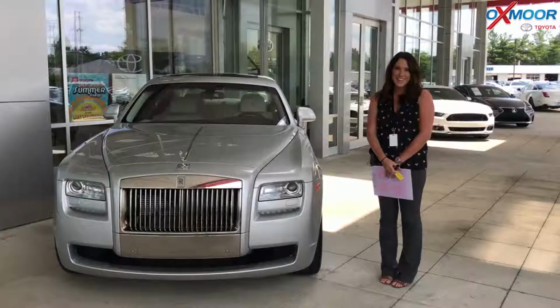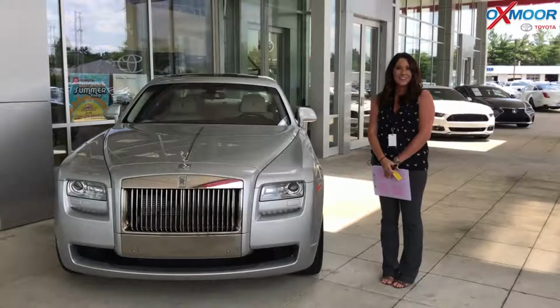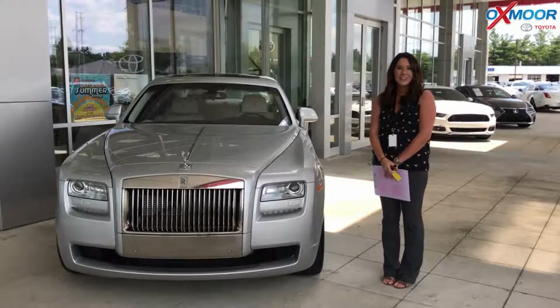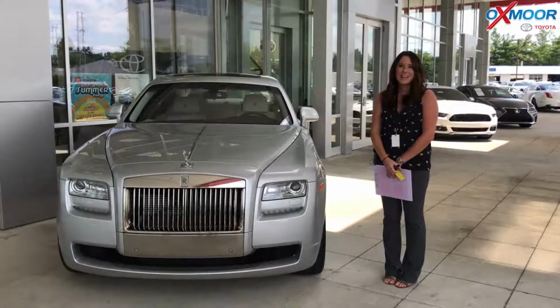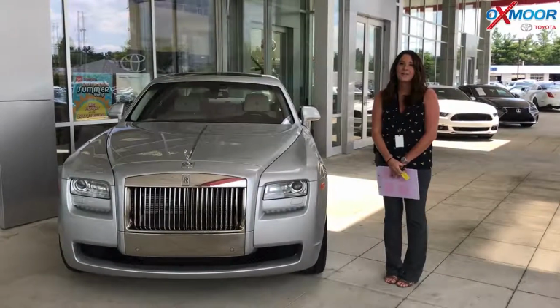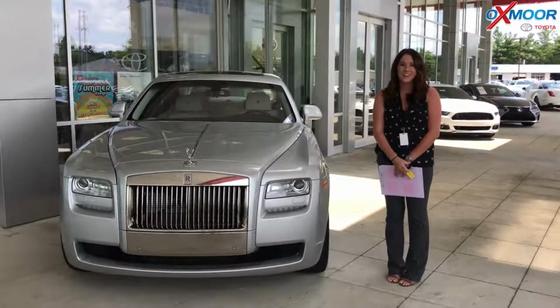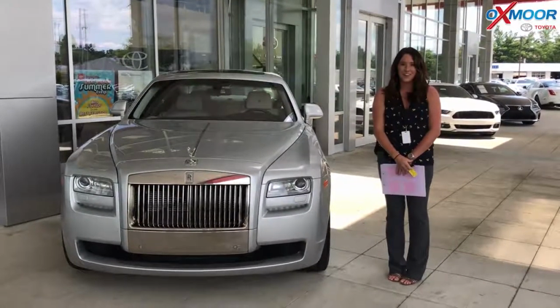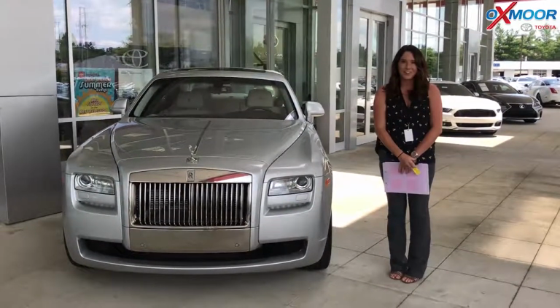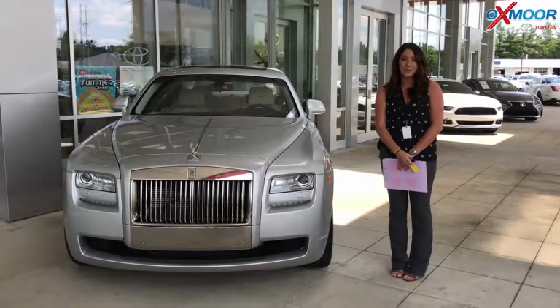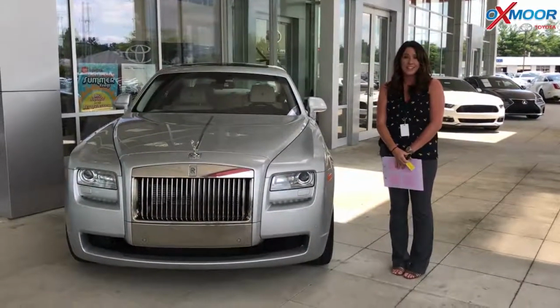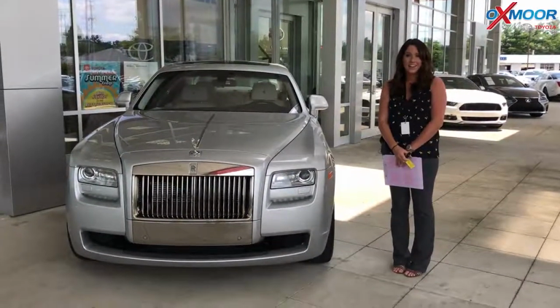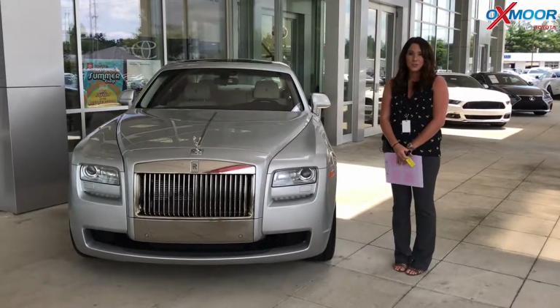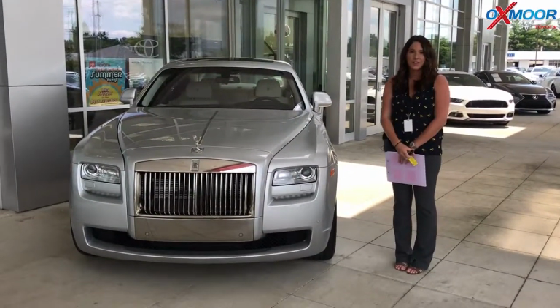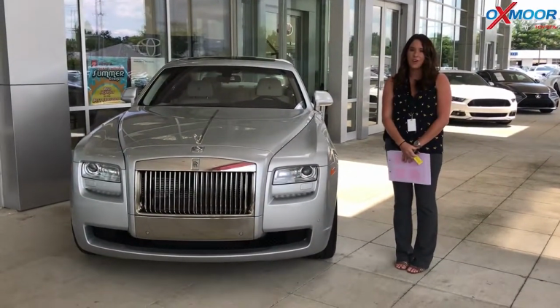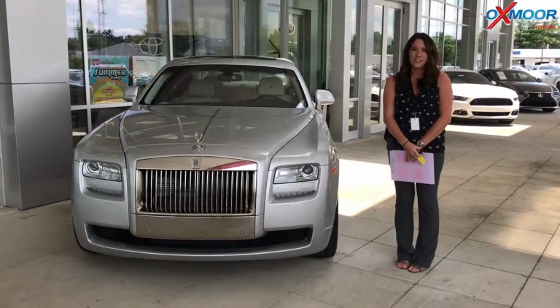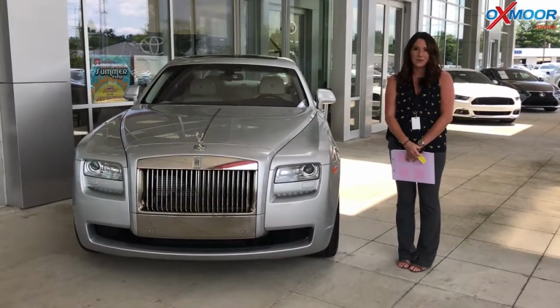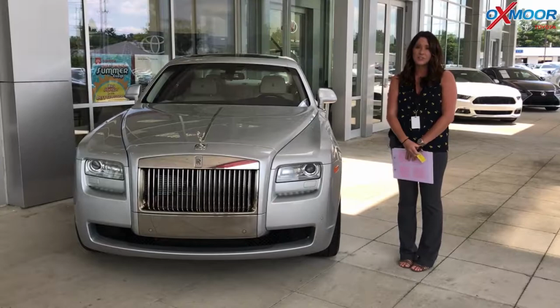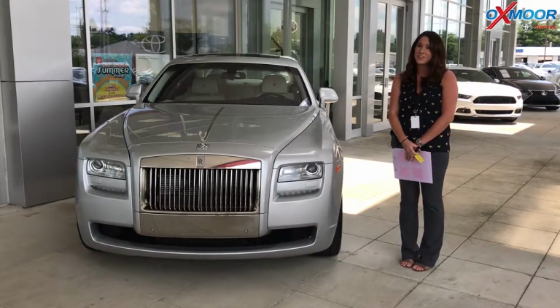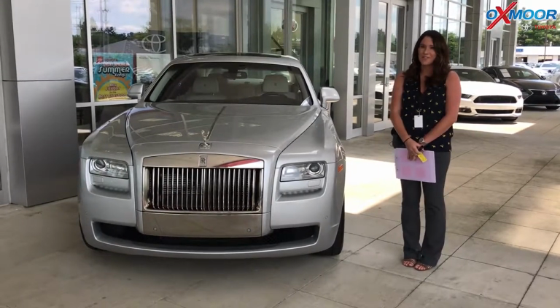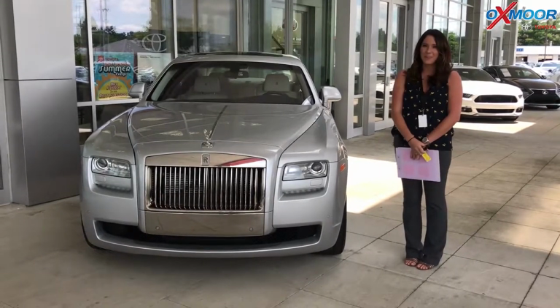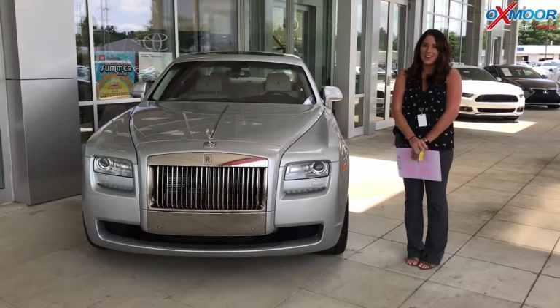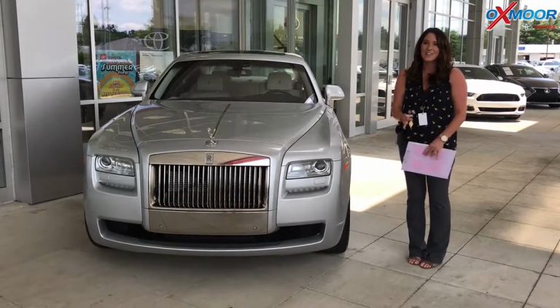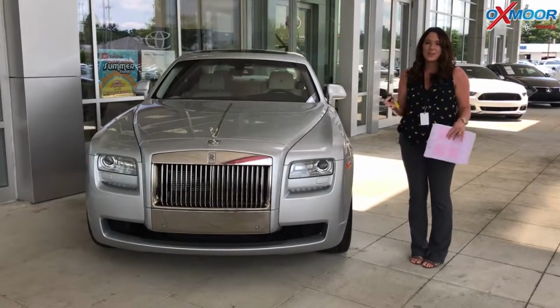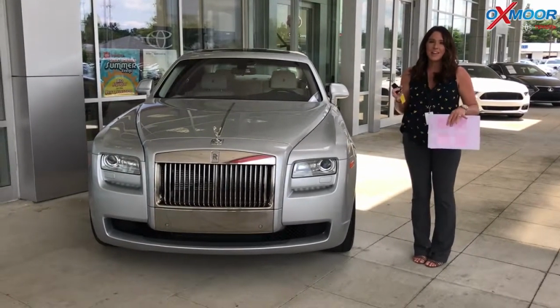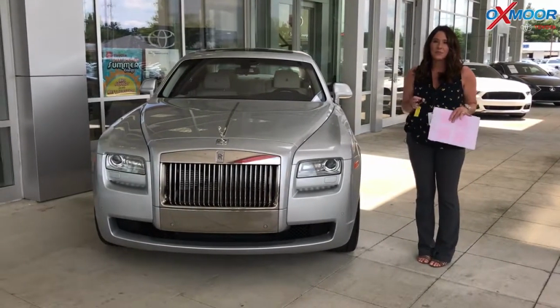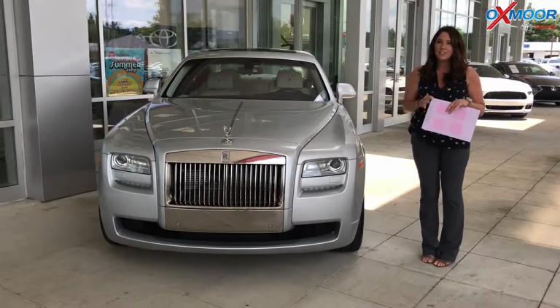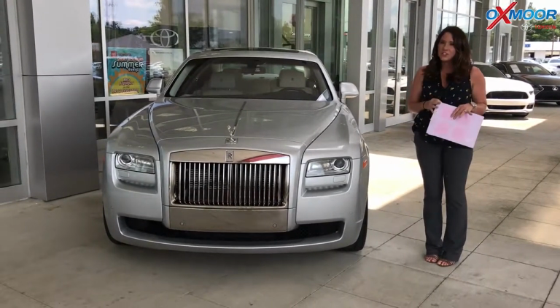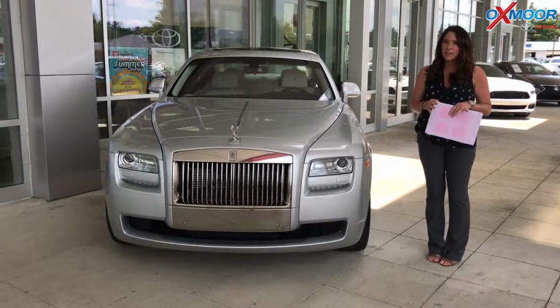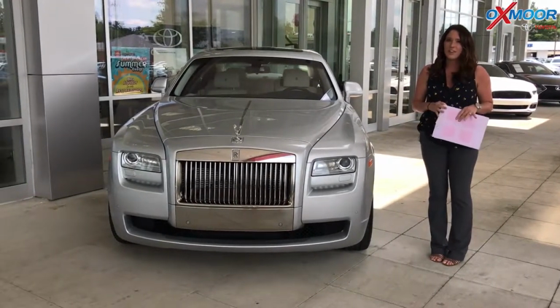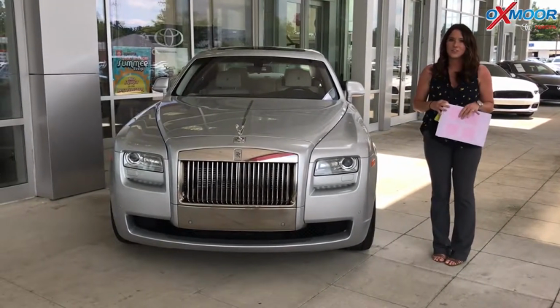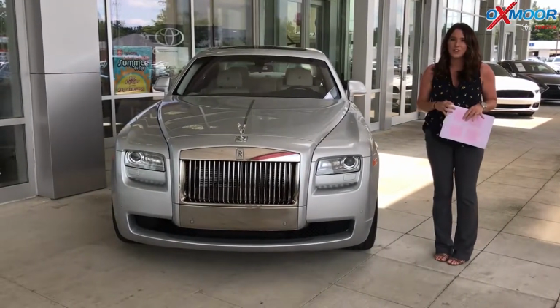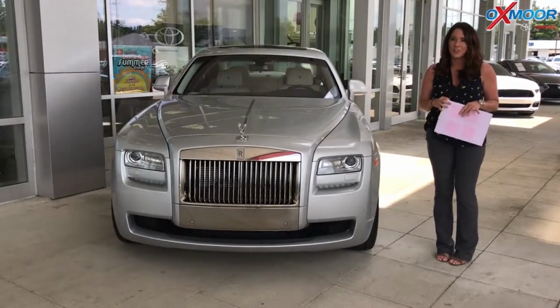Hey everyone, it's Gabrielle with Oxmoor Auto Group. I'm here today at Oxmoor Toyota for our Facebook Used Vehicles of the Week. This week I have three luxury brand vehicles to share with you.